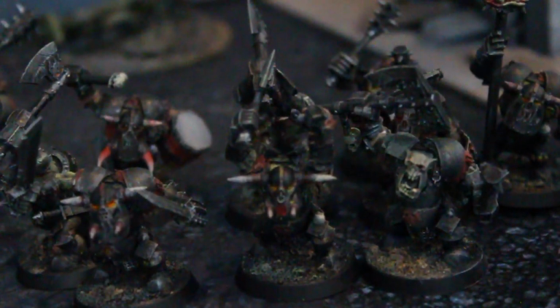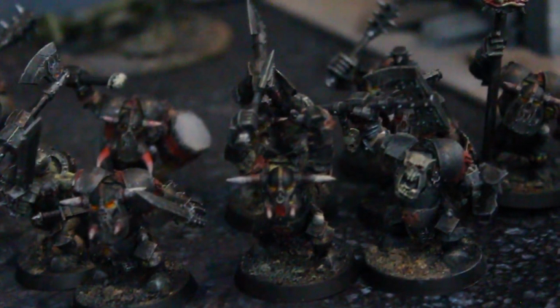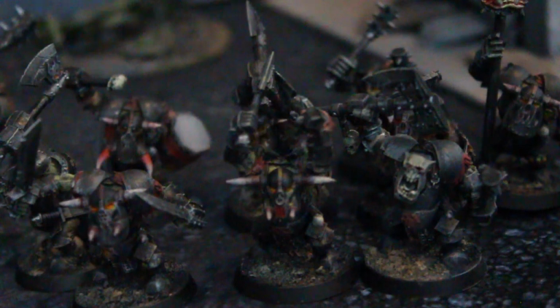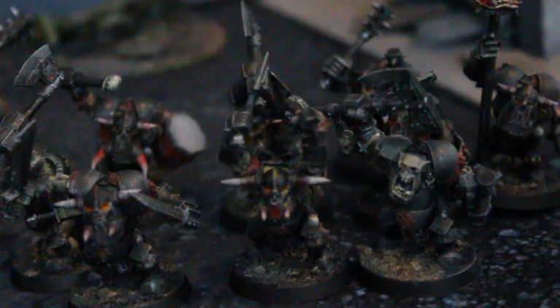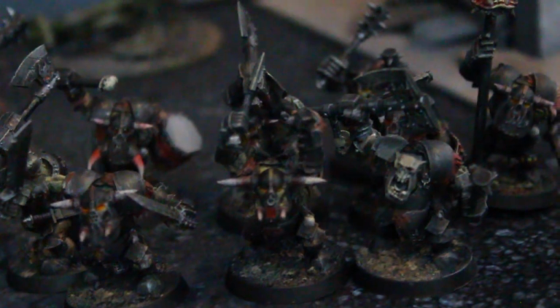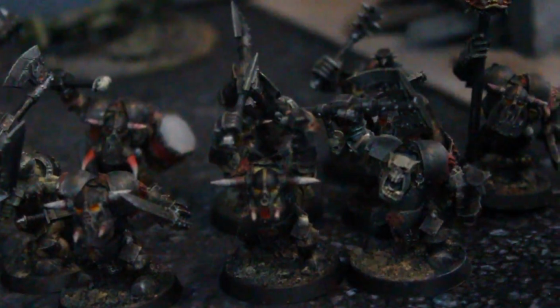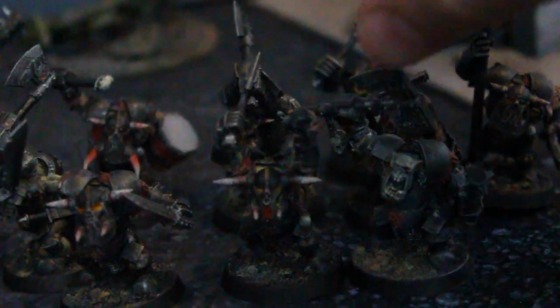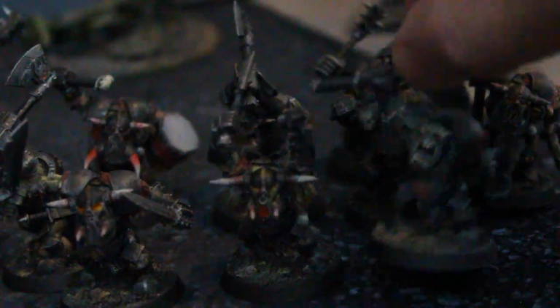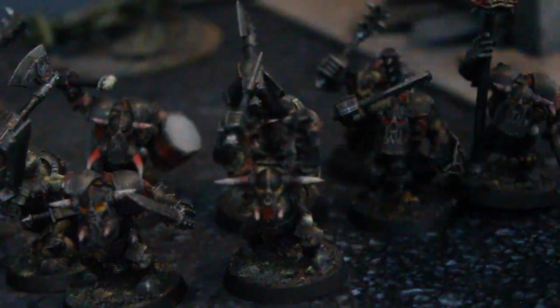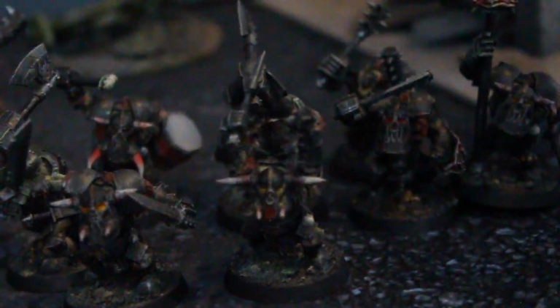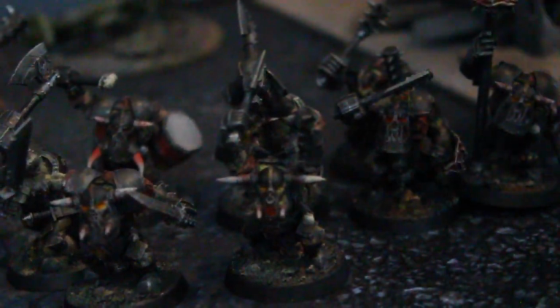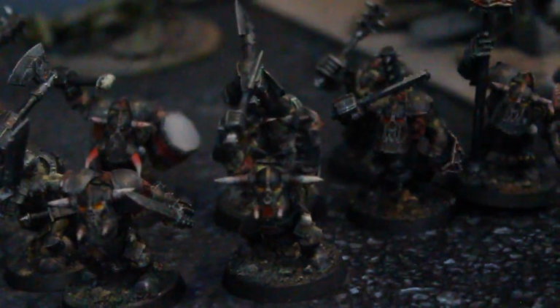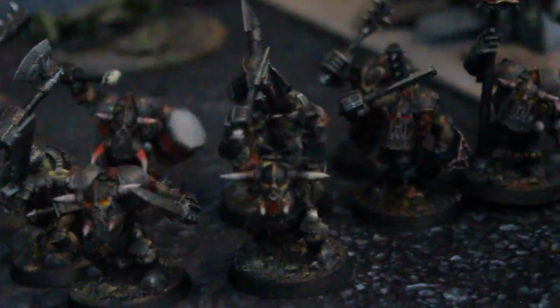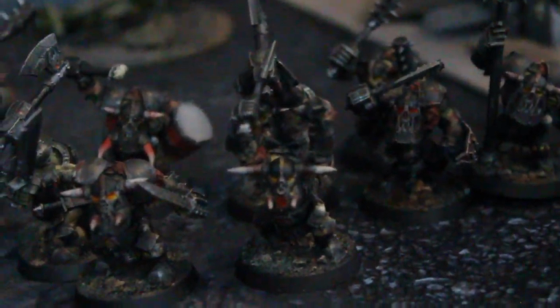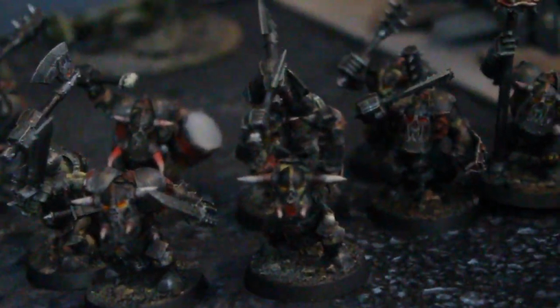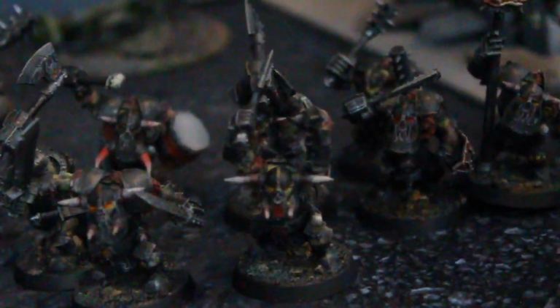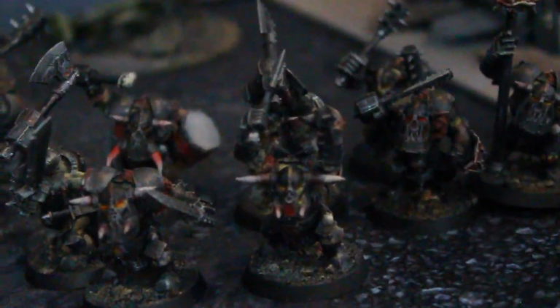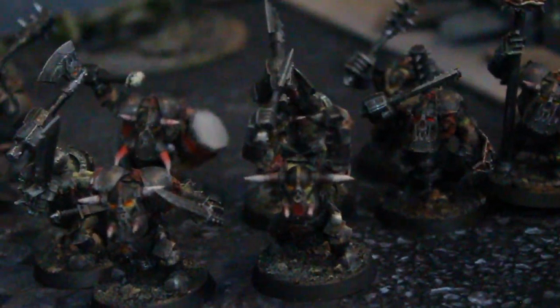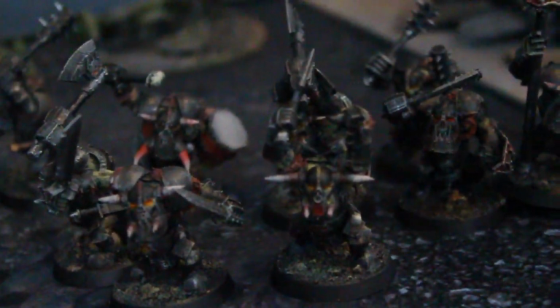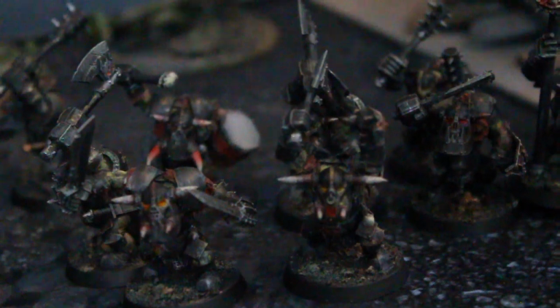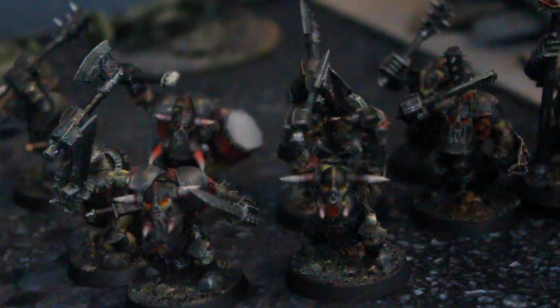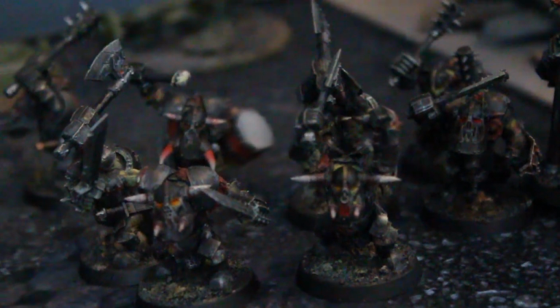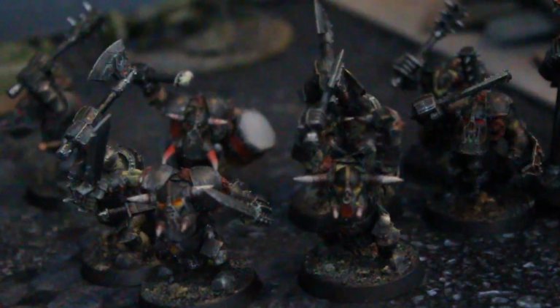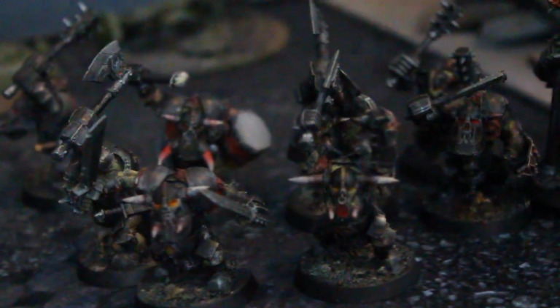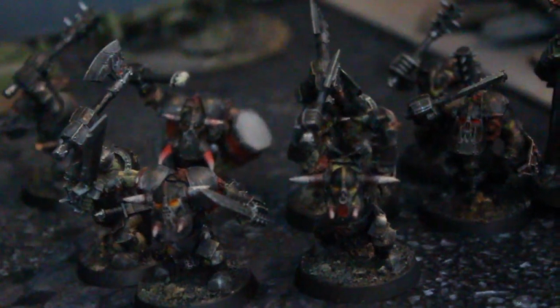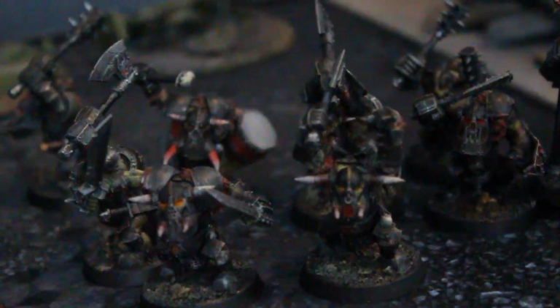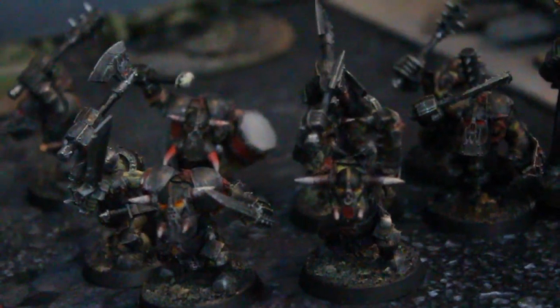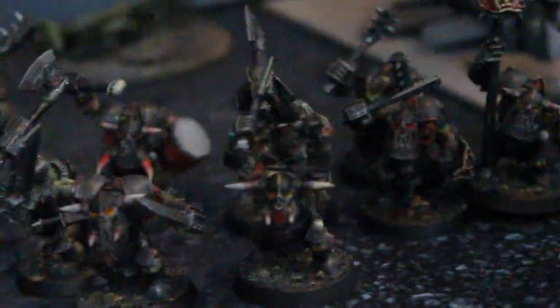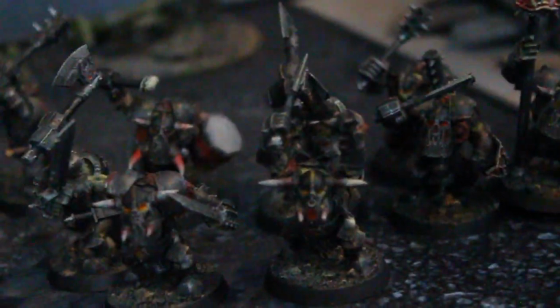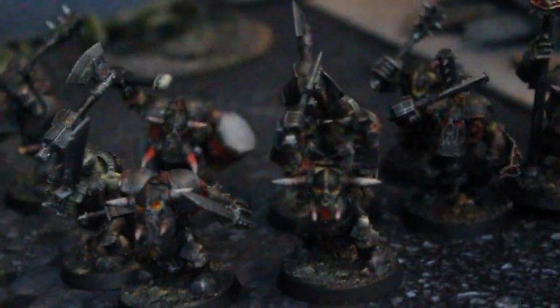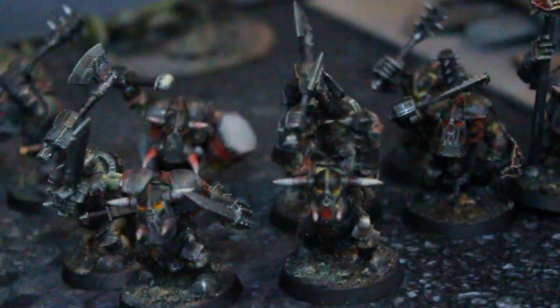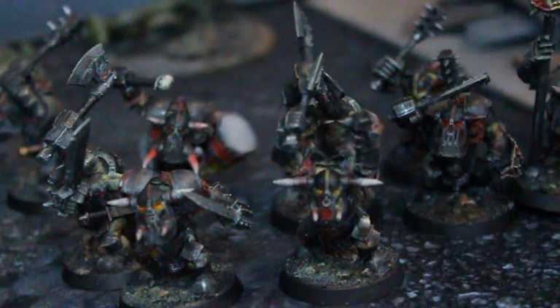Quite frankly, they look better — they're just absolutely outstanding for this base size.